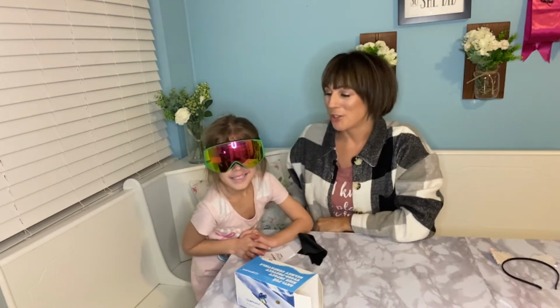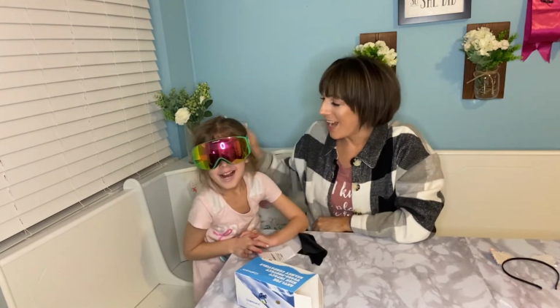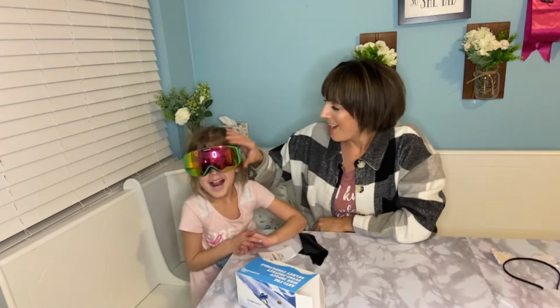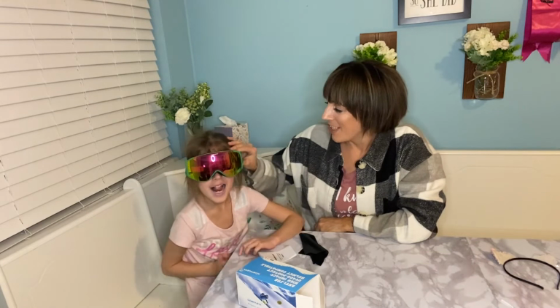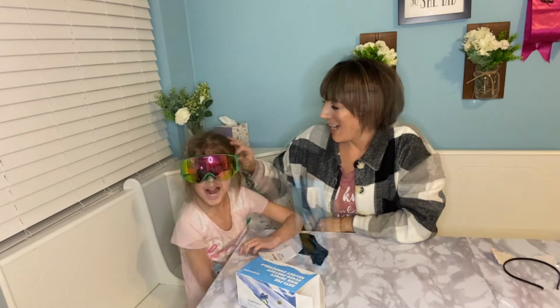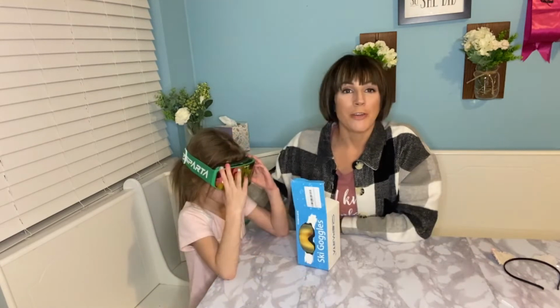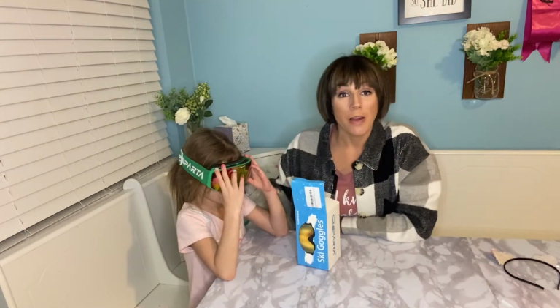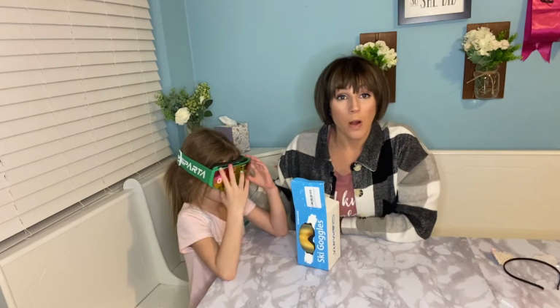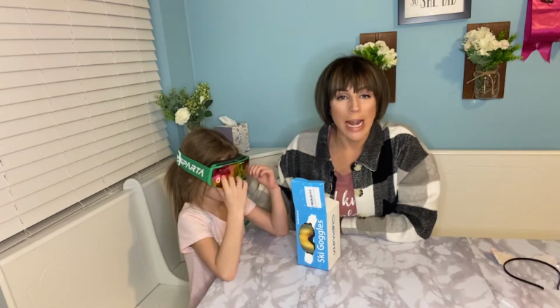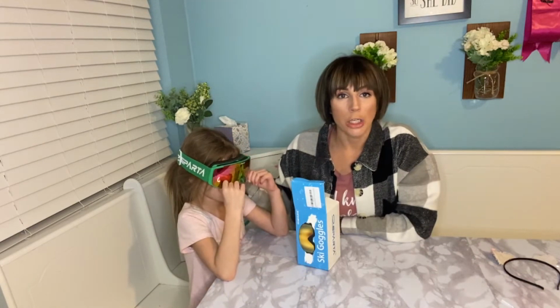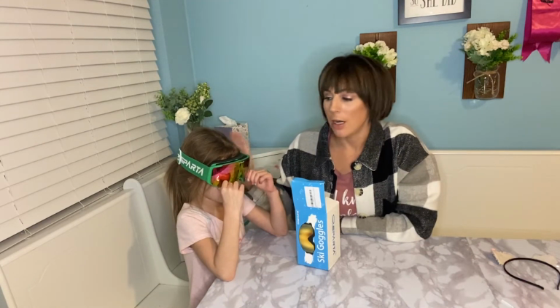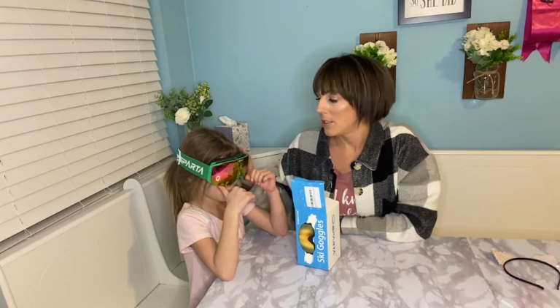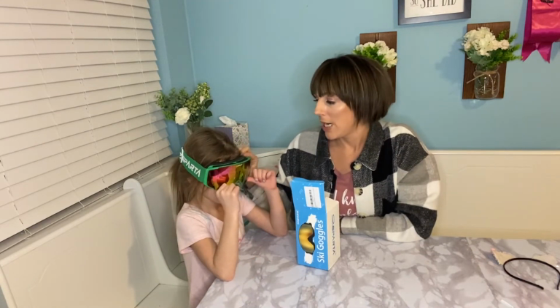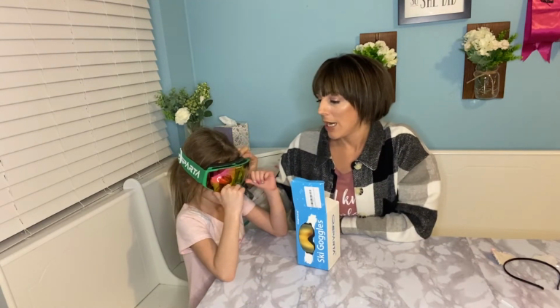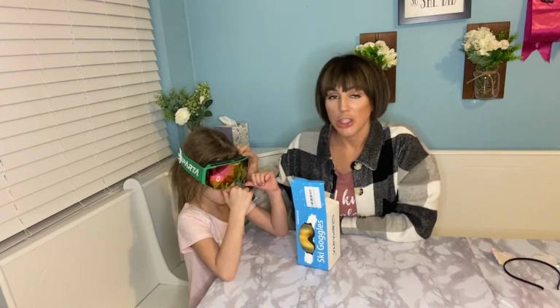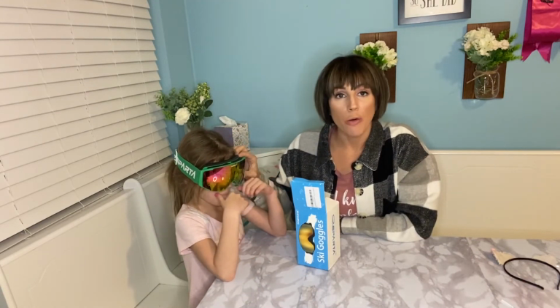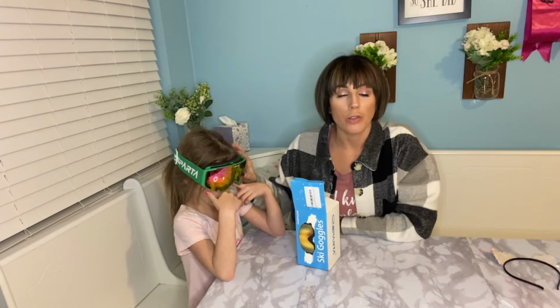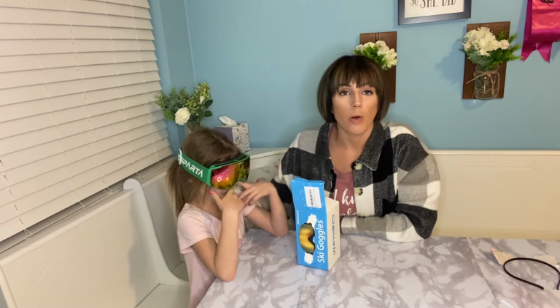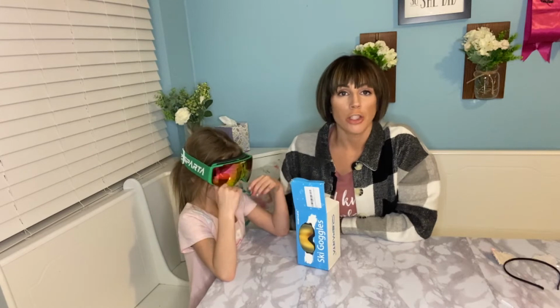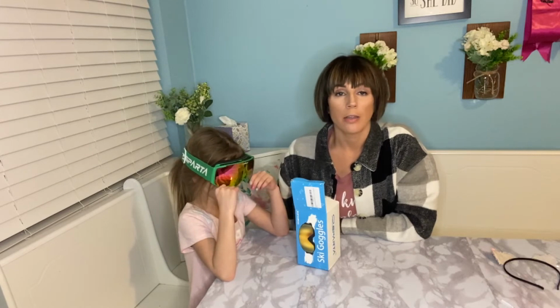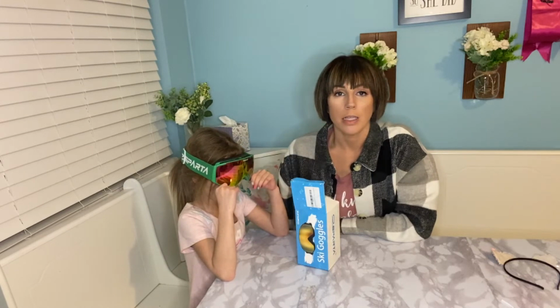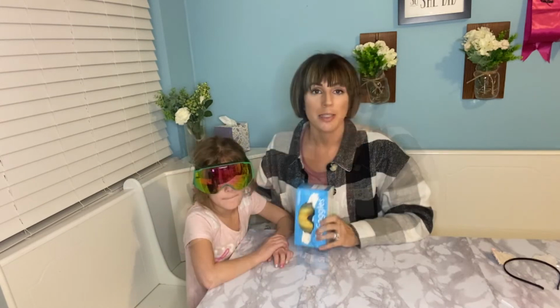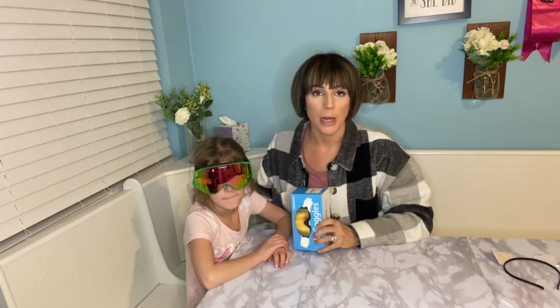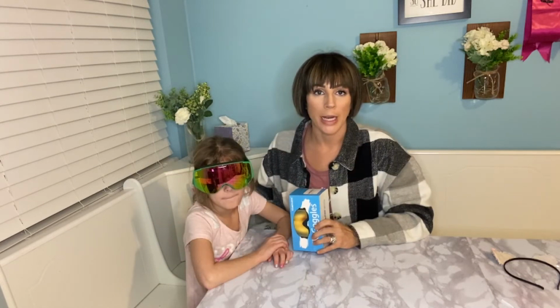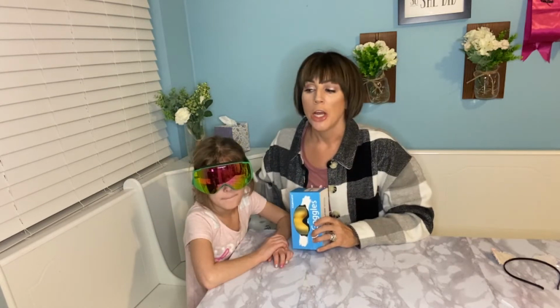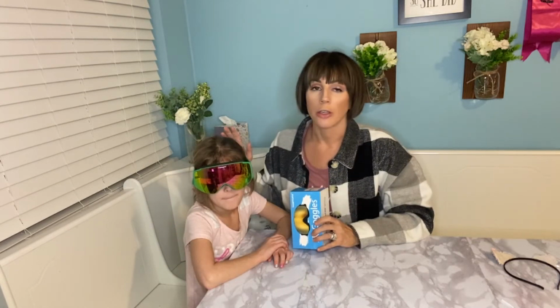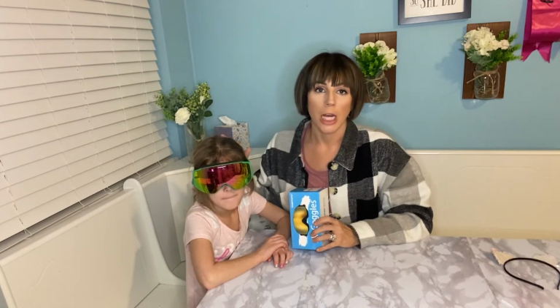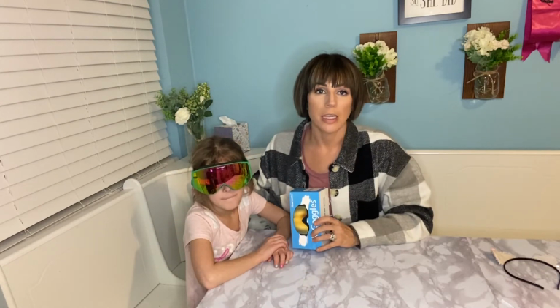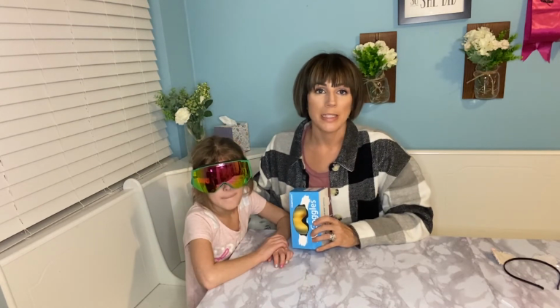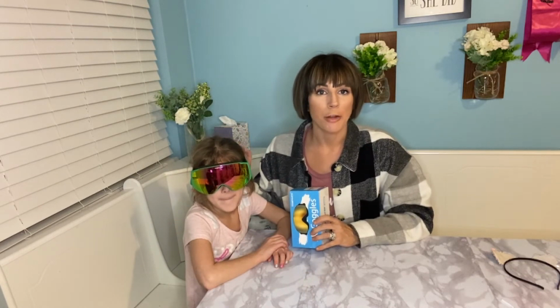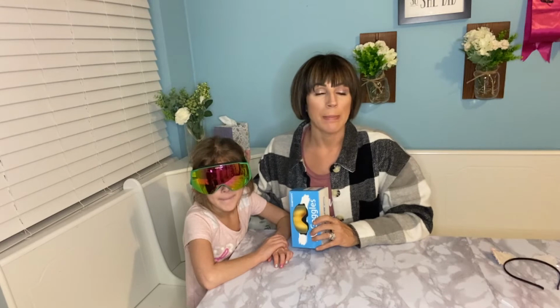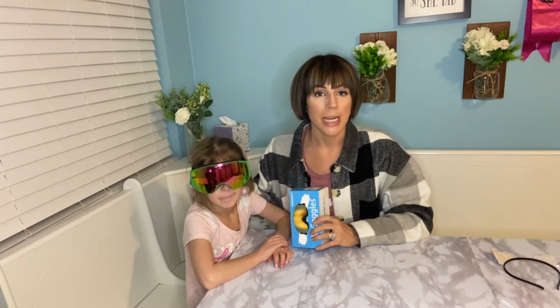She's got the goggles on. So if you're looking for a good pair of ski and snow goggles for a child, this is such a great brand. Your child is going to be safe and they're going to be protected.